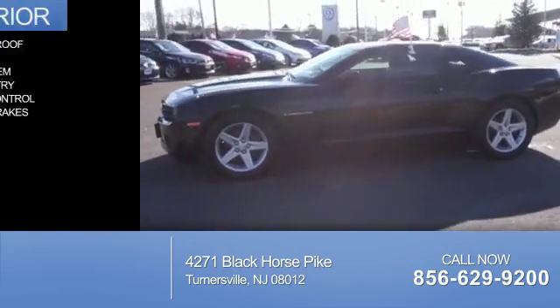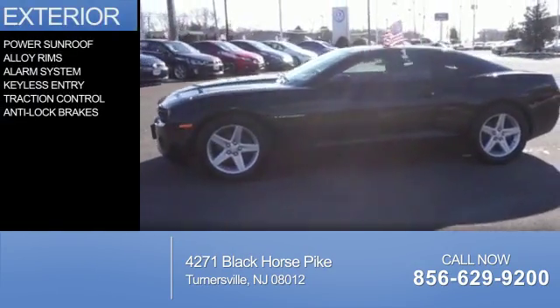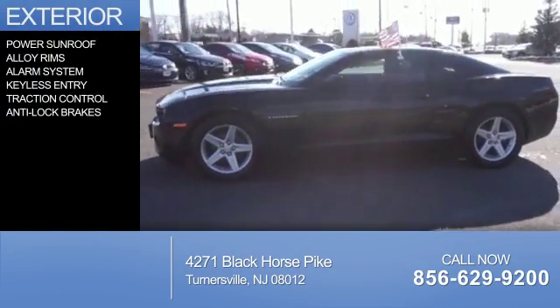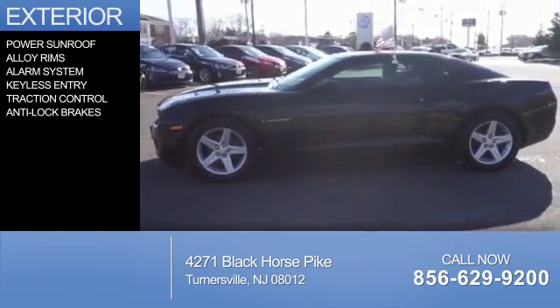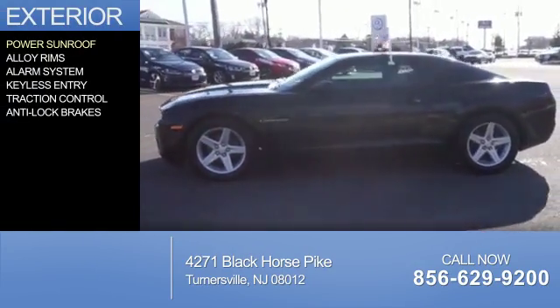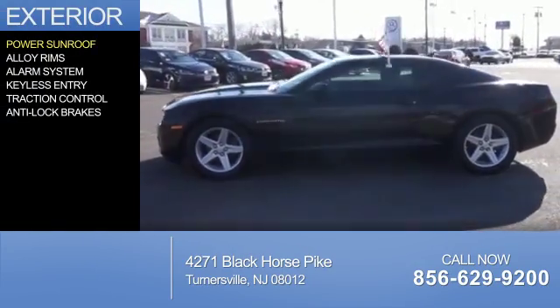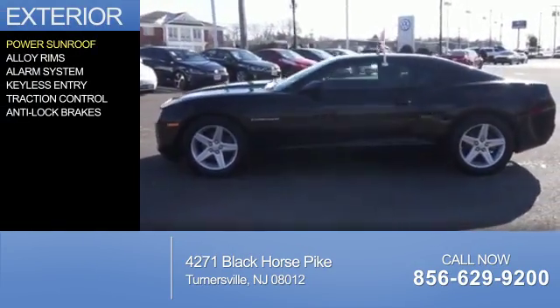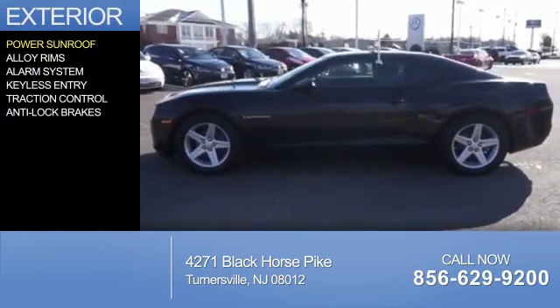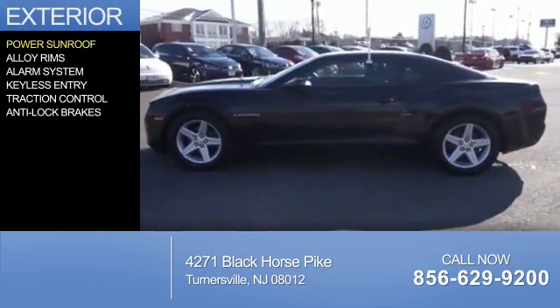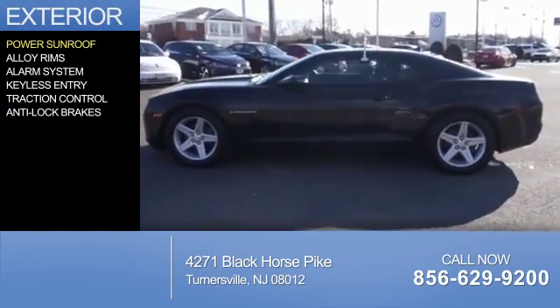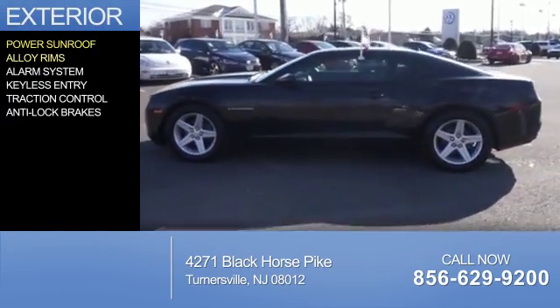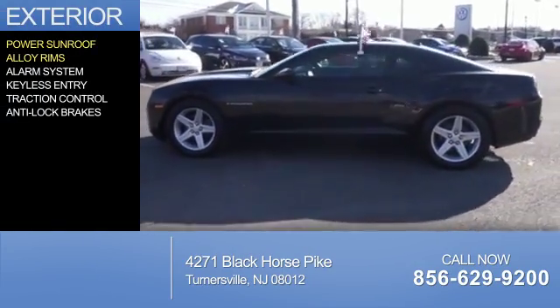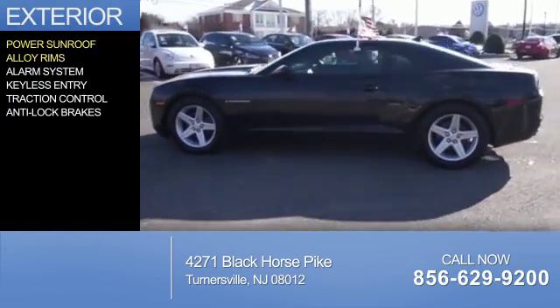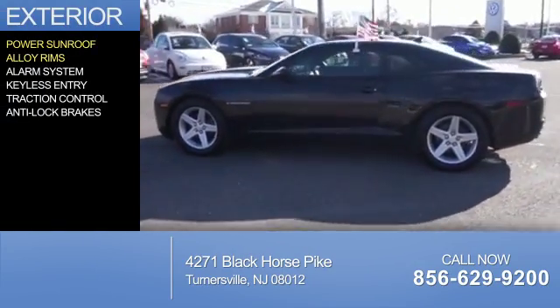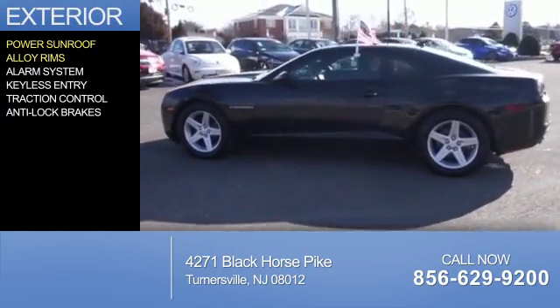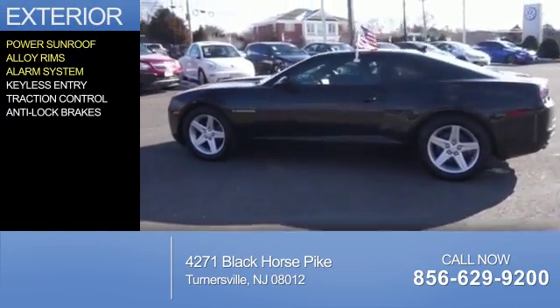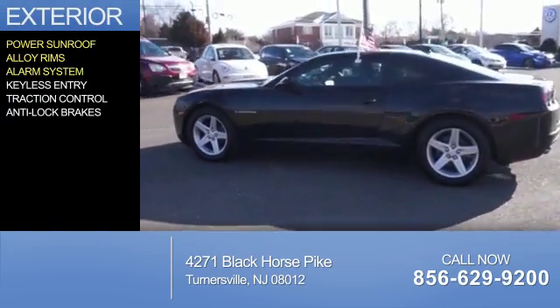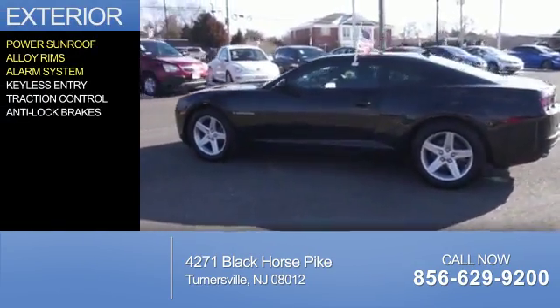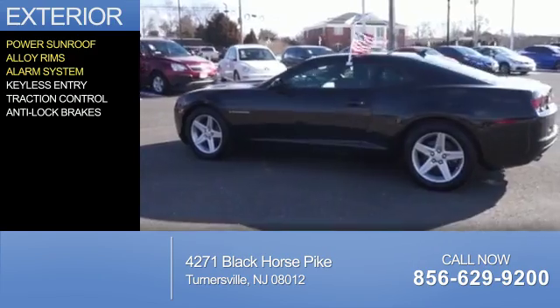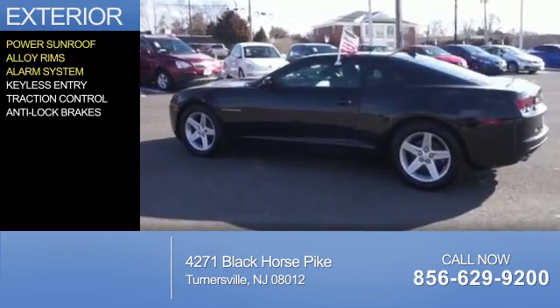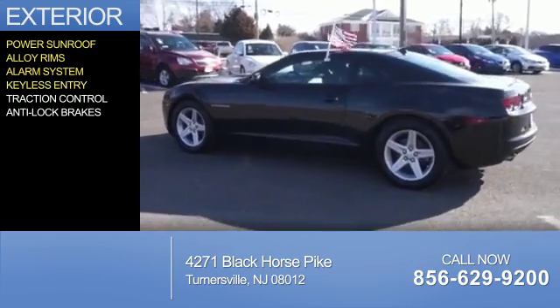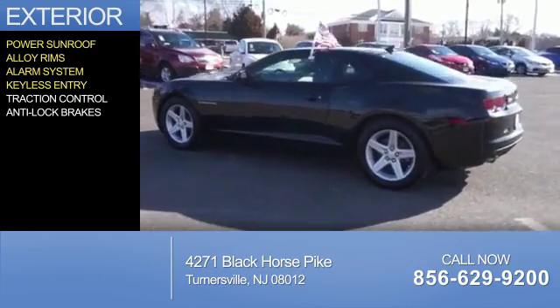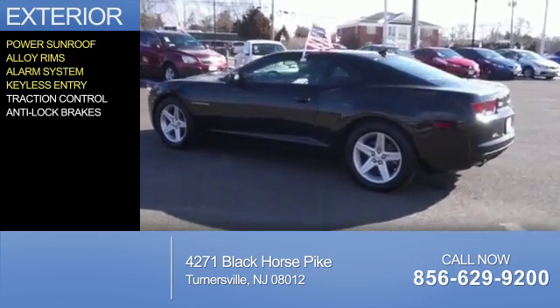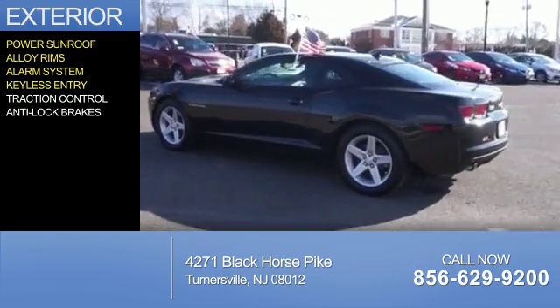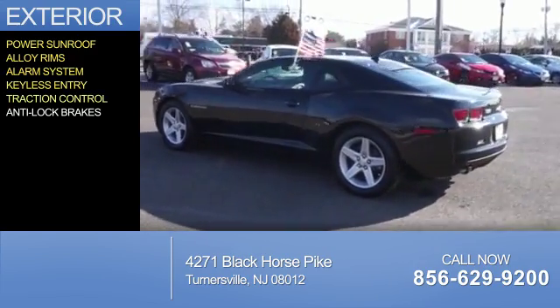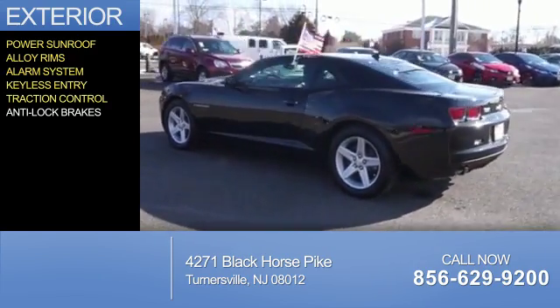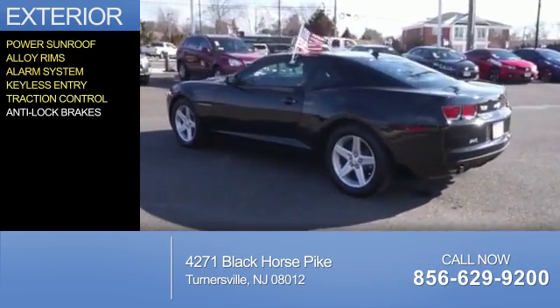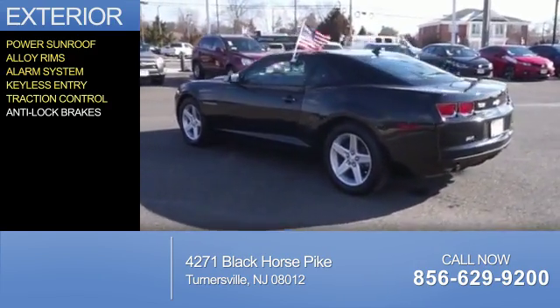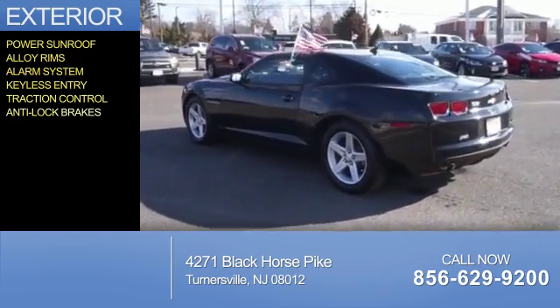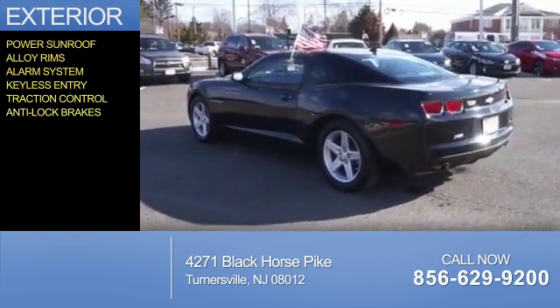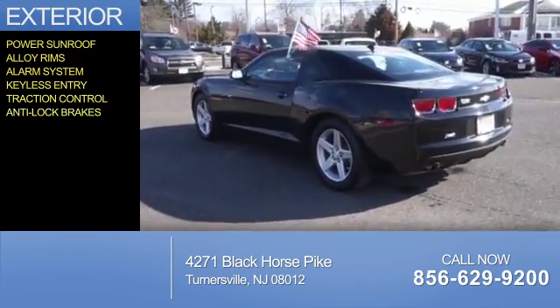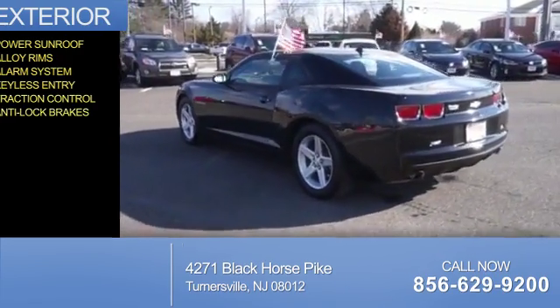The features include a power sunroof, alloy rims, an alarm system, keyless entry, traction control, and anti-lock brakes.